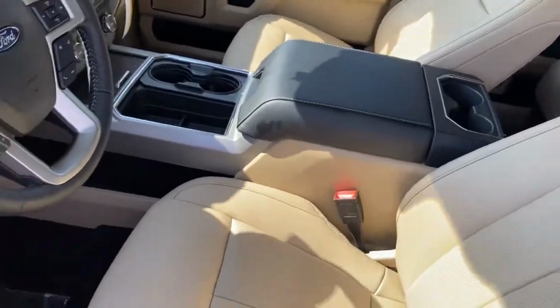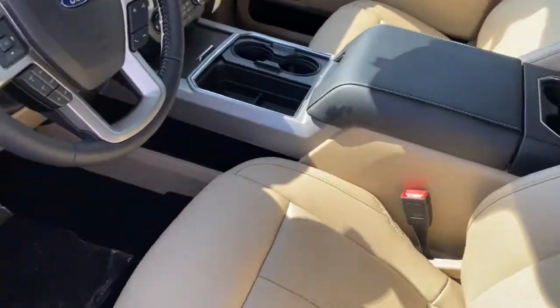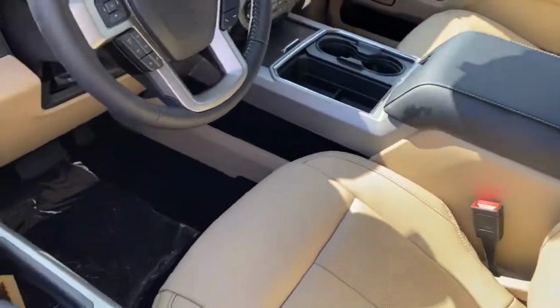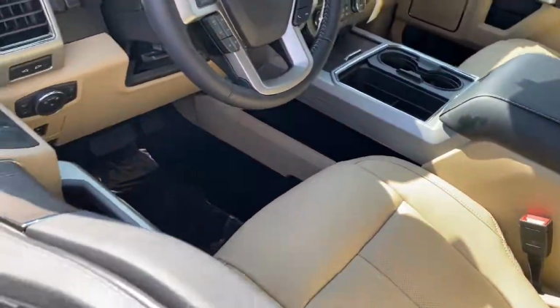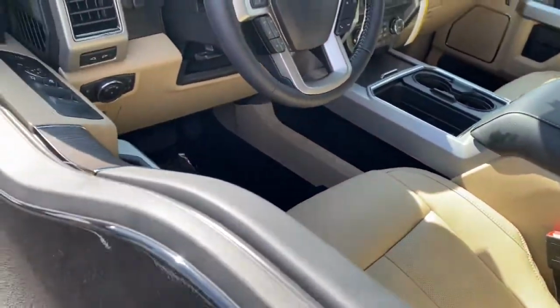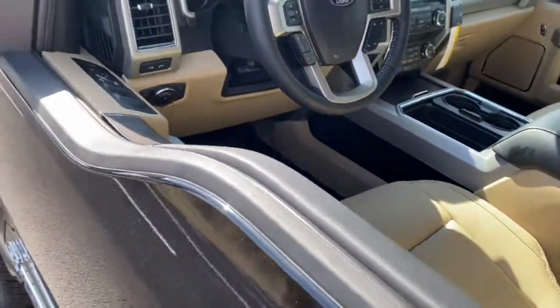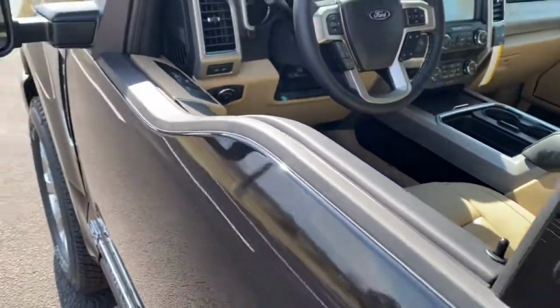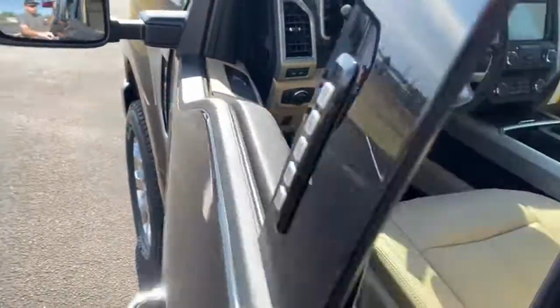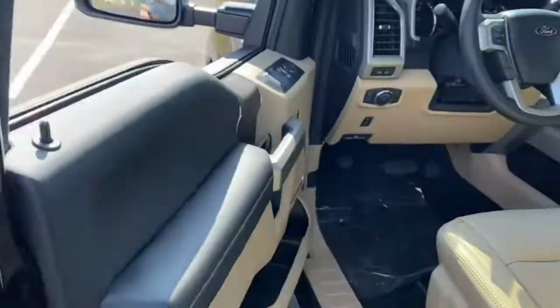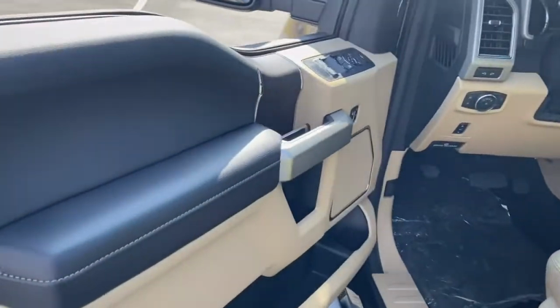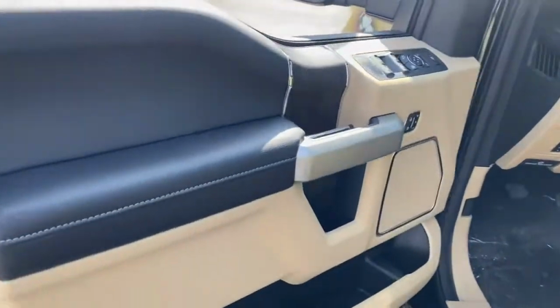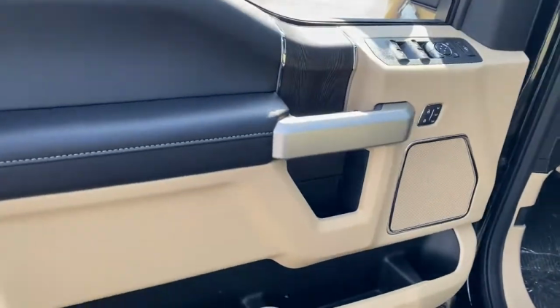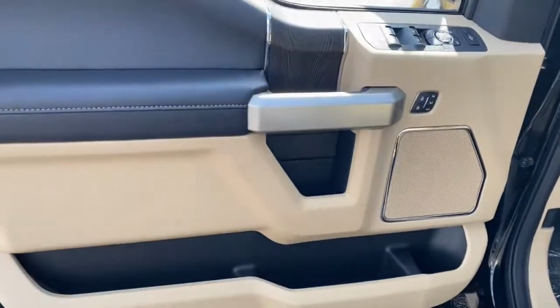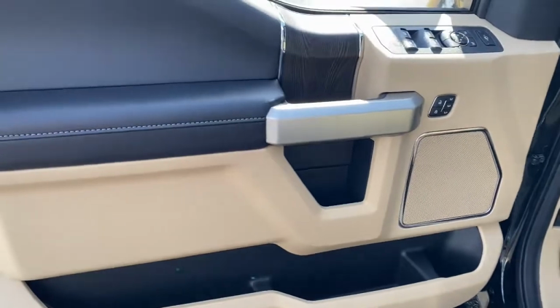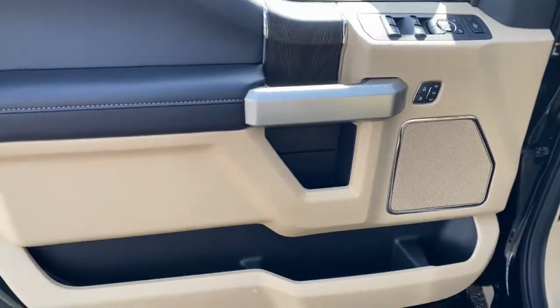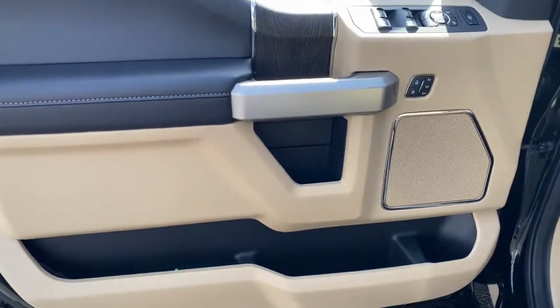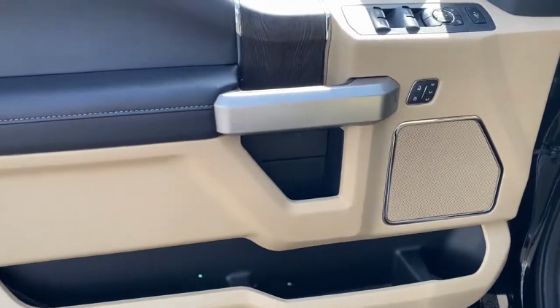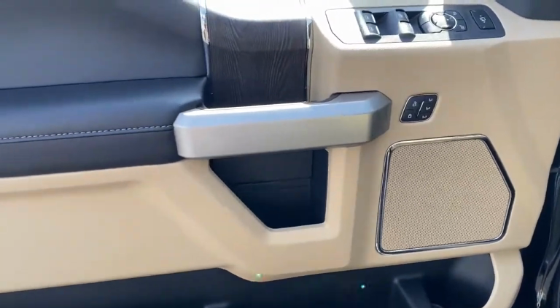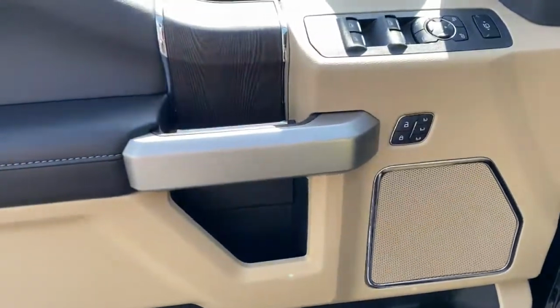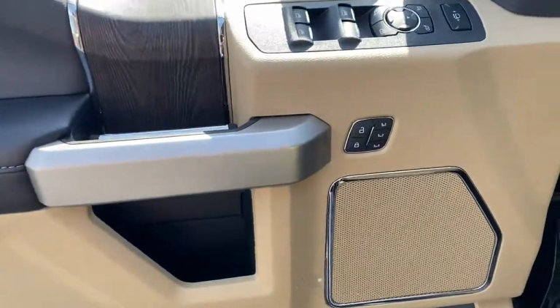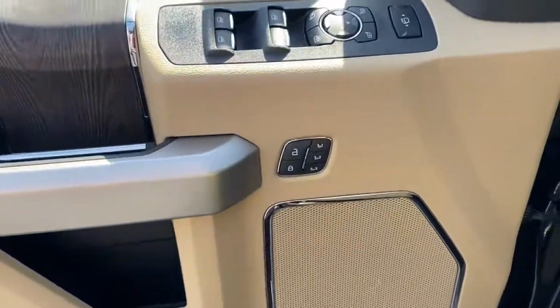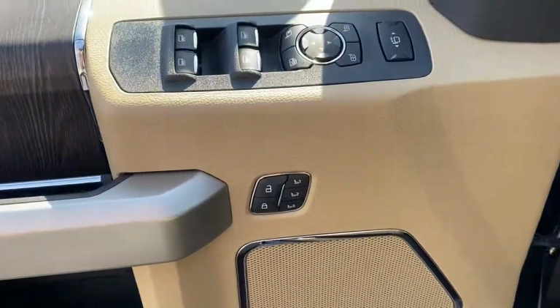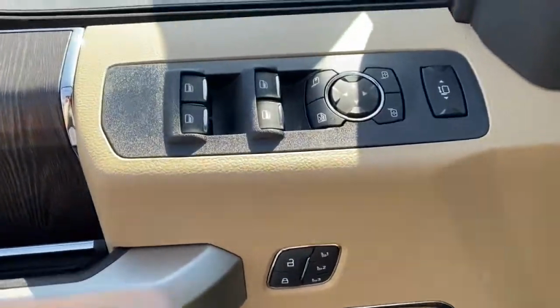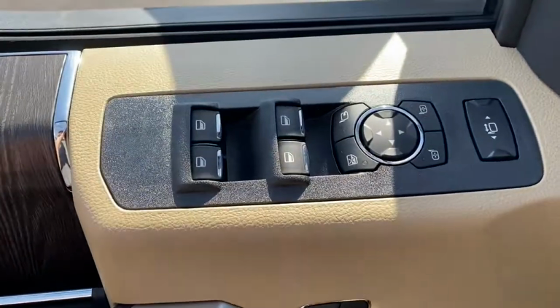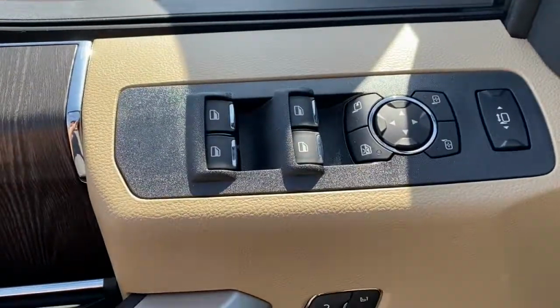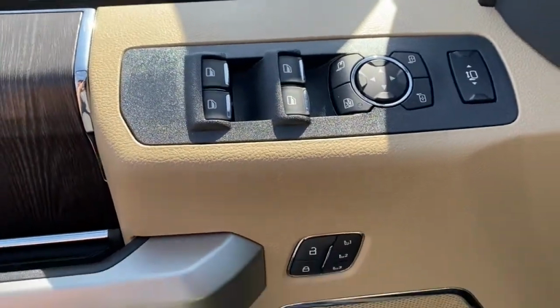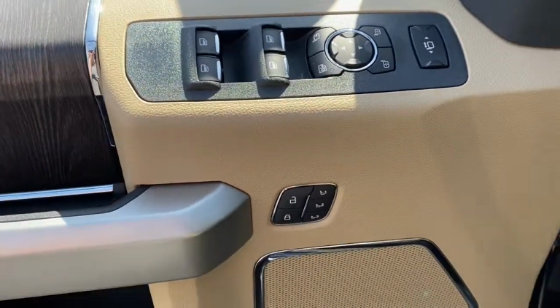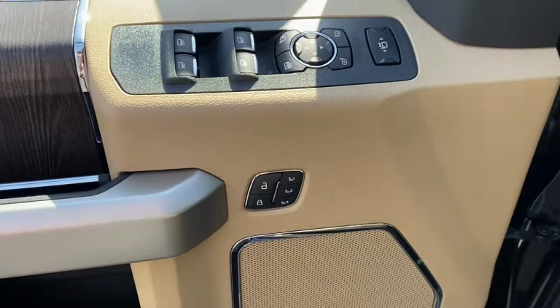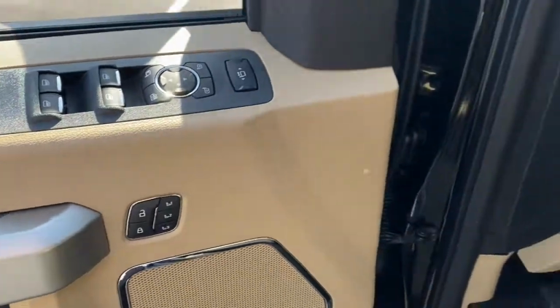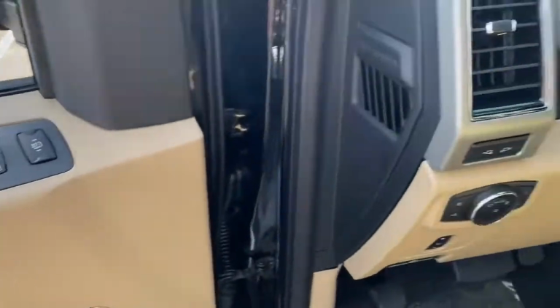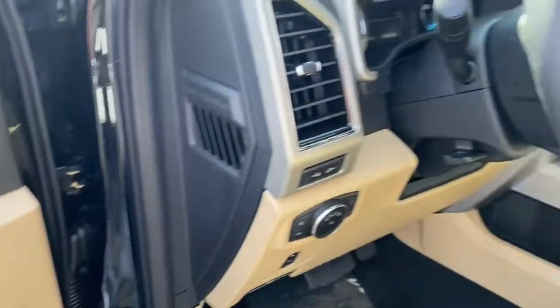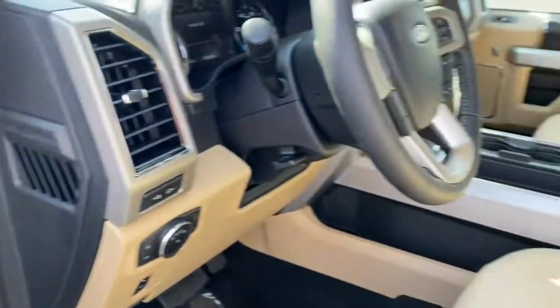These are just some of the great options this vehicle comes with: heated driver's seat, keyless entry, bed liner, satellite radio, remote engine start, premium sound system.